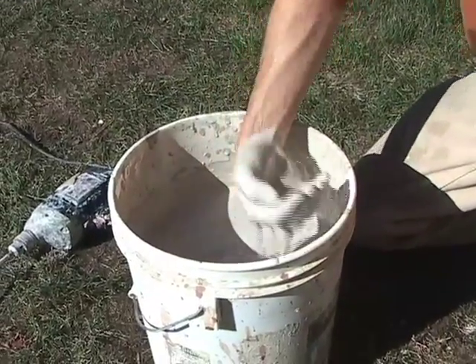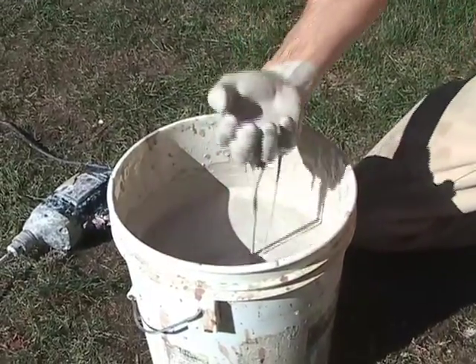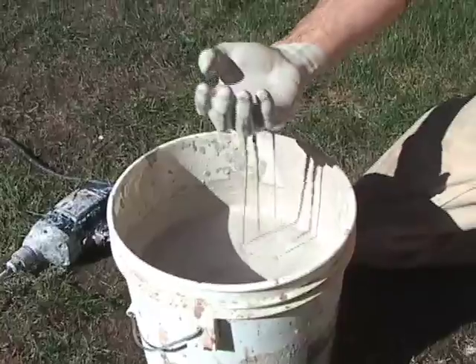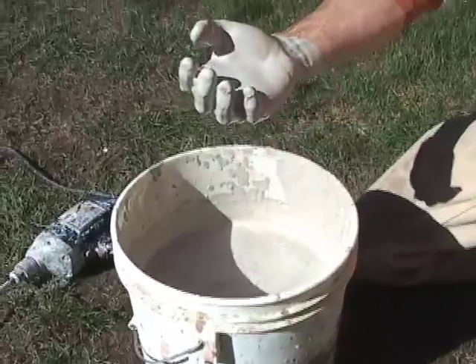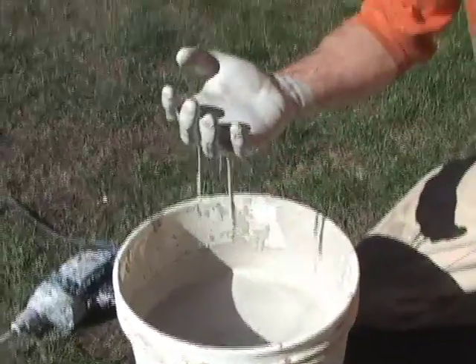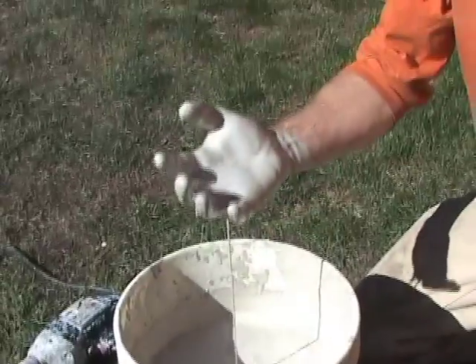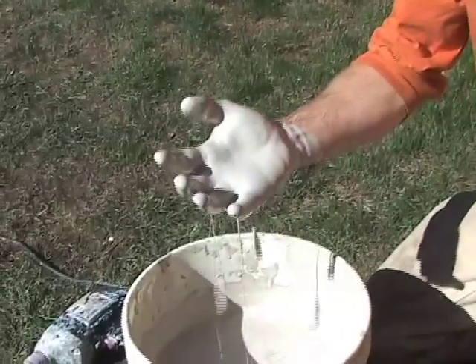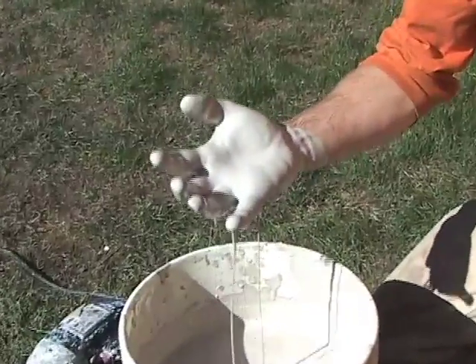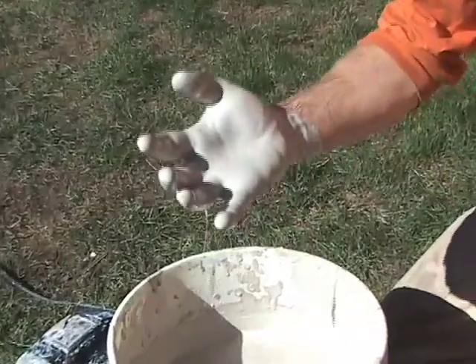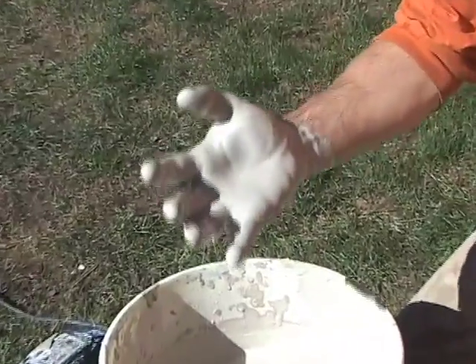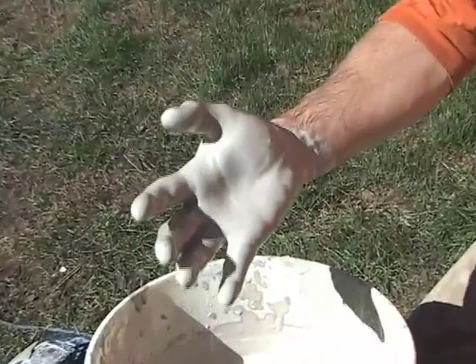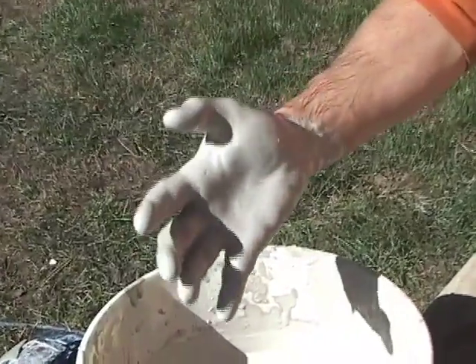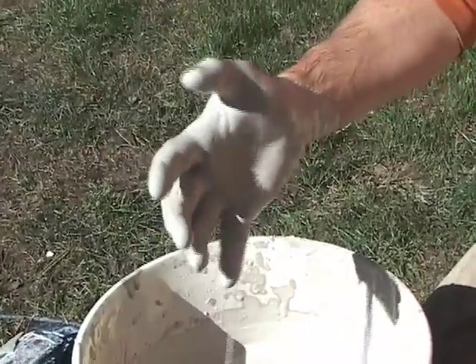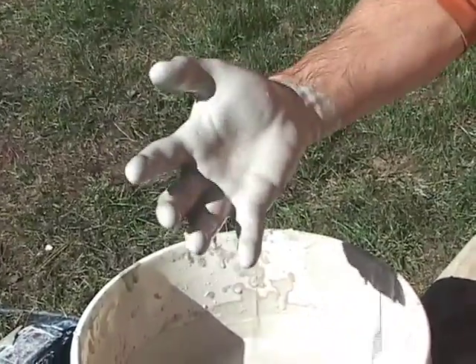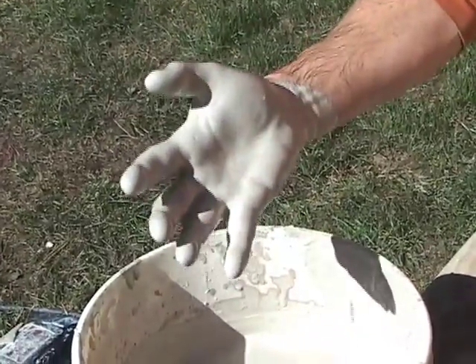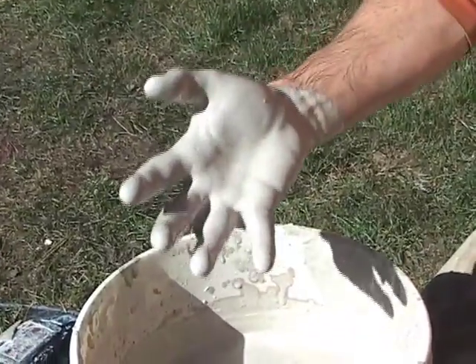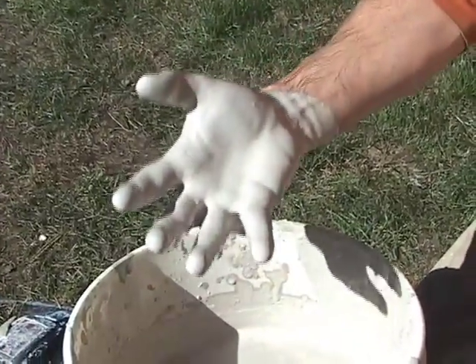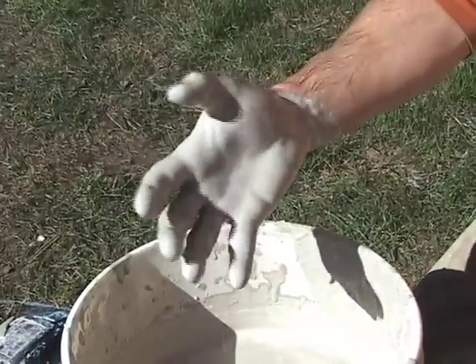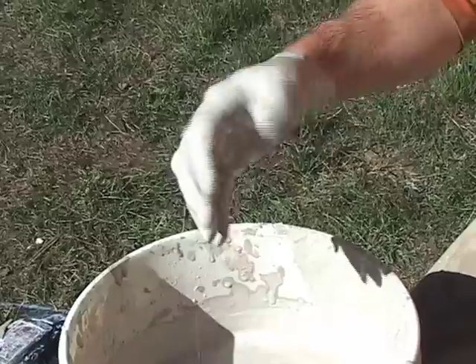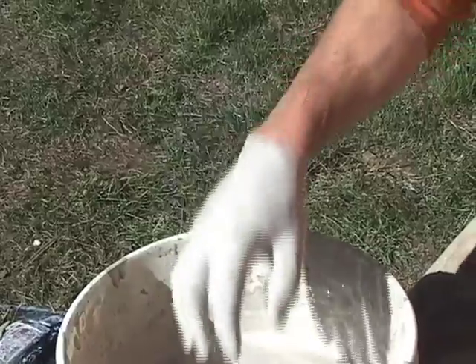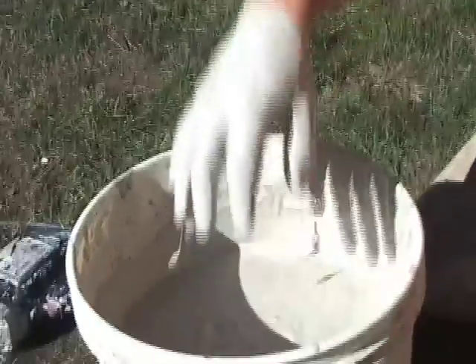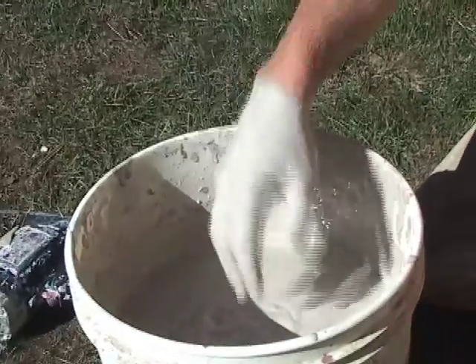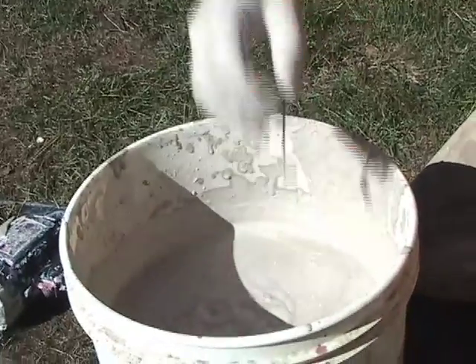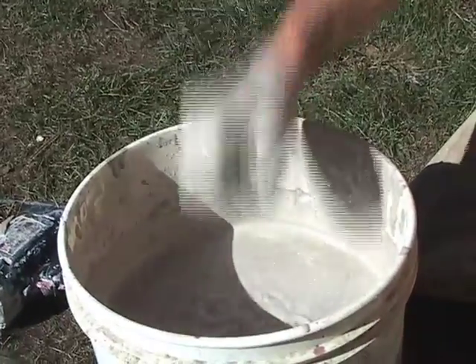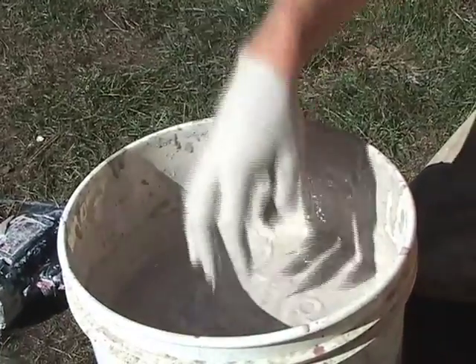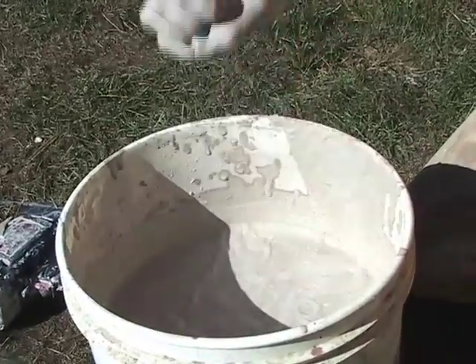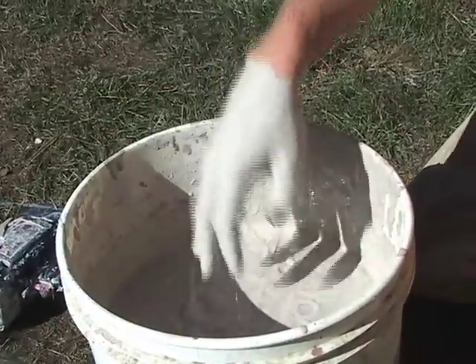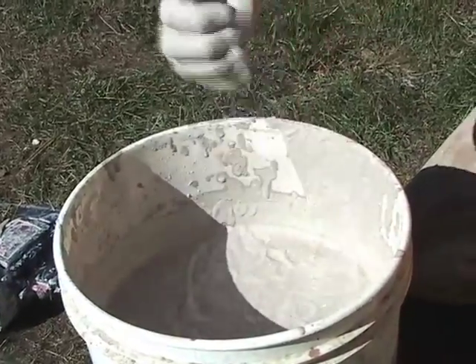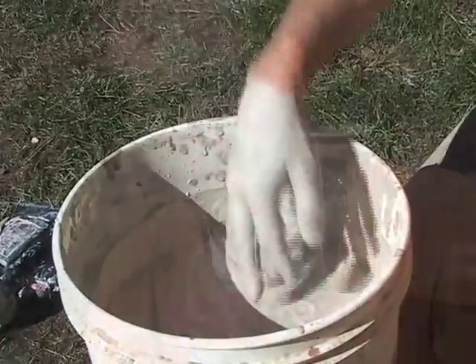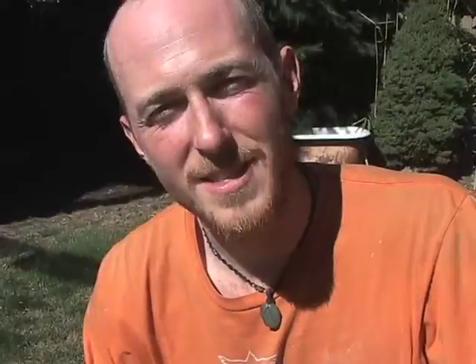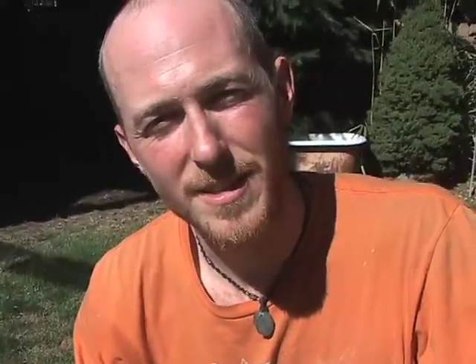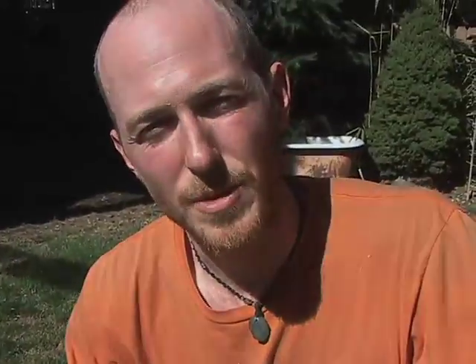So we're looking for a nice even silky consistency, a little thinner than pancake batter. It's silky and smooth.